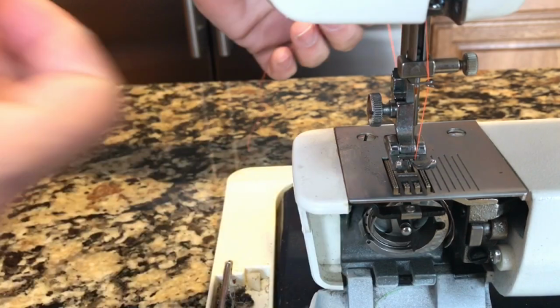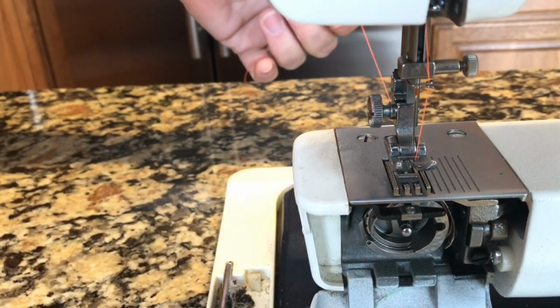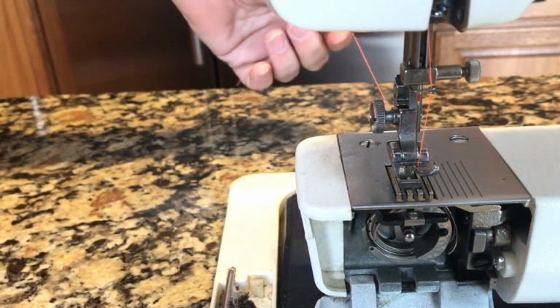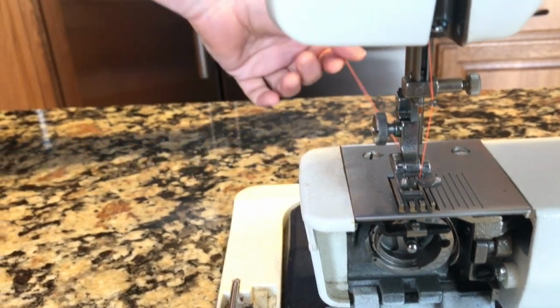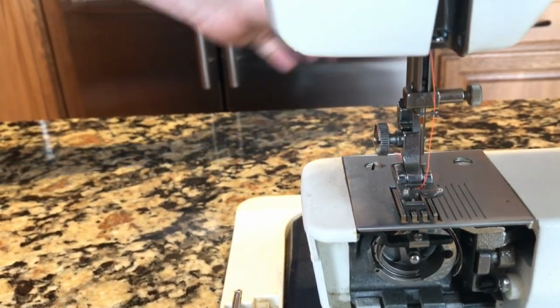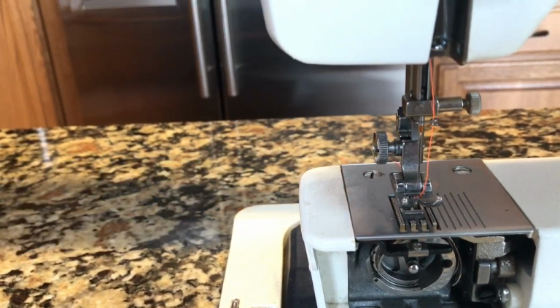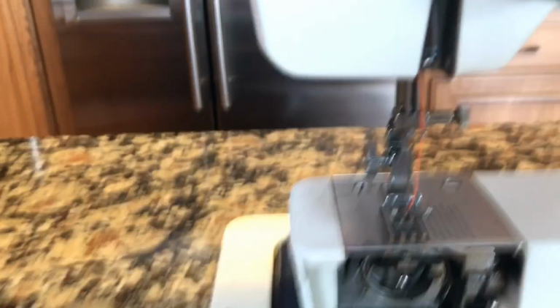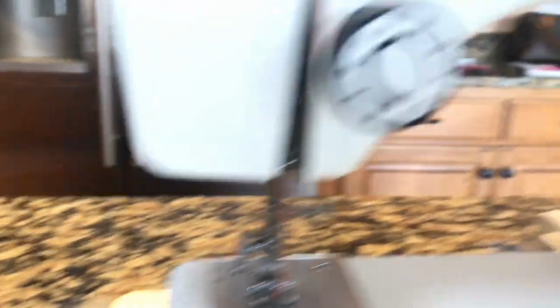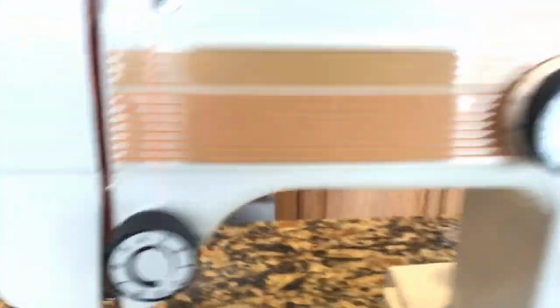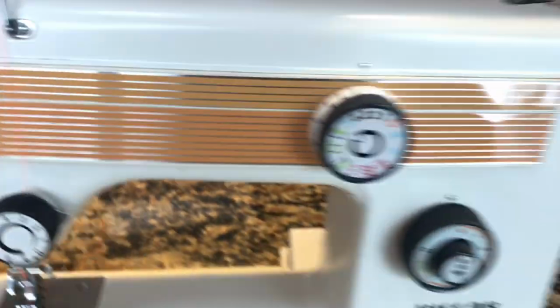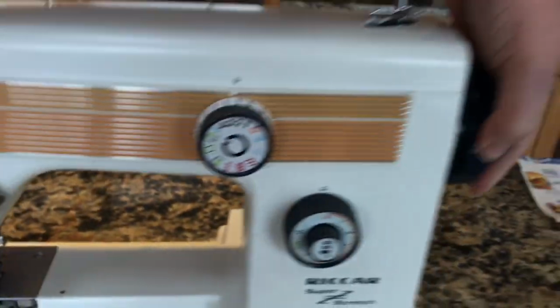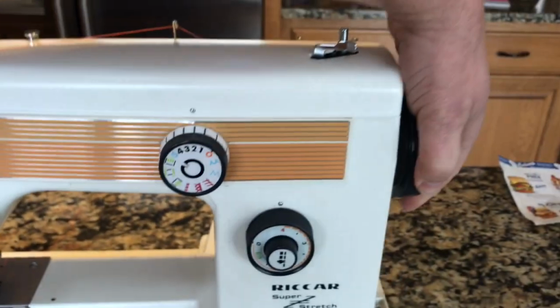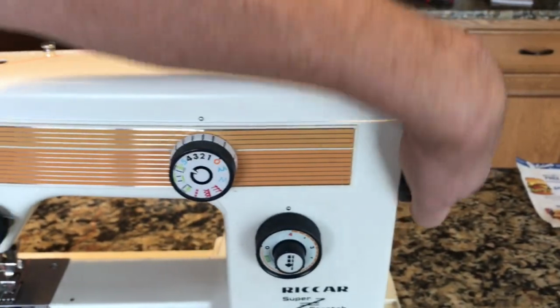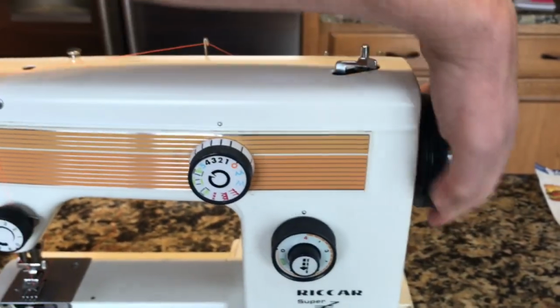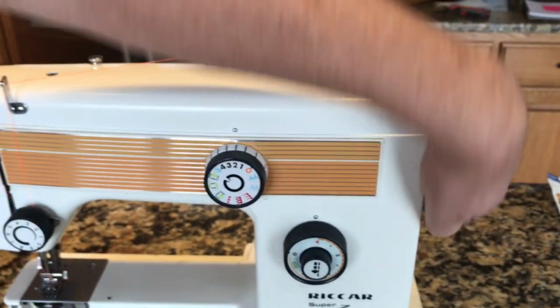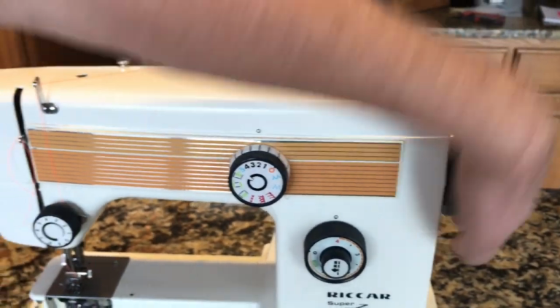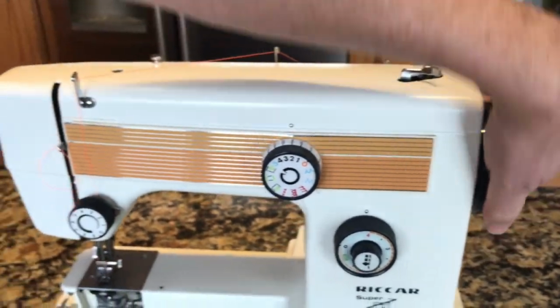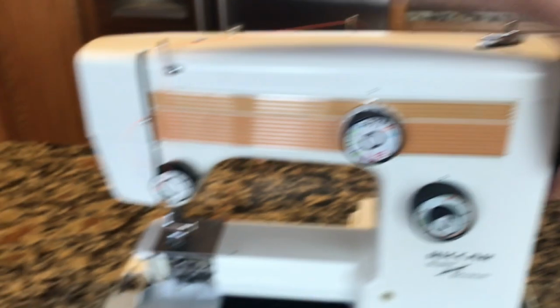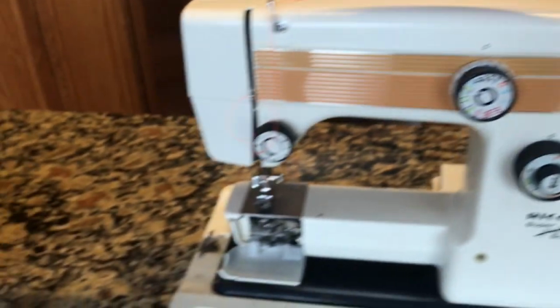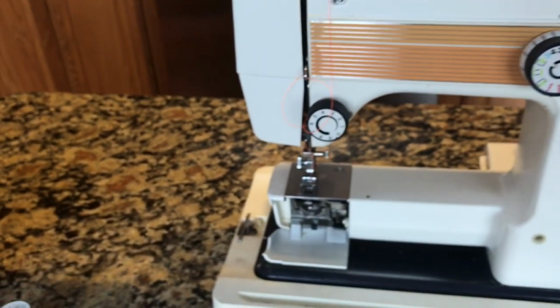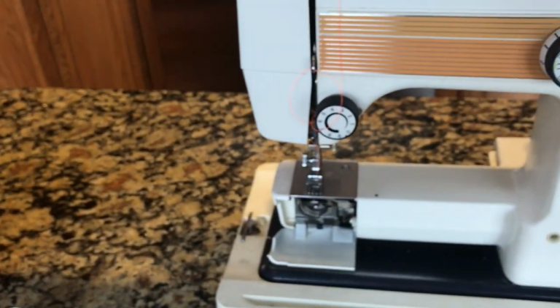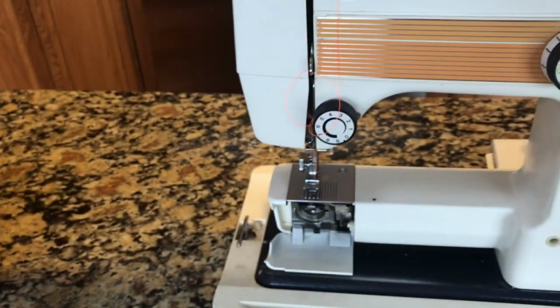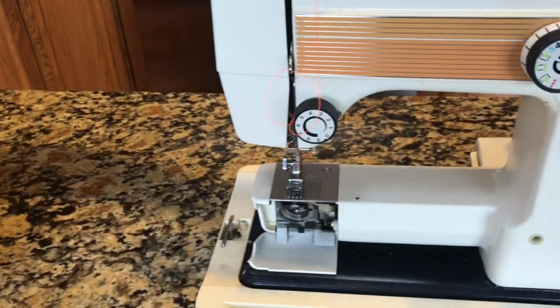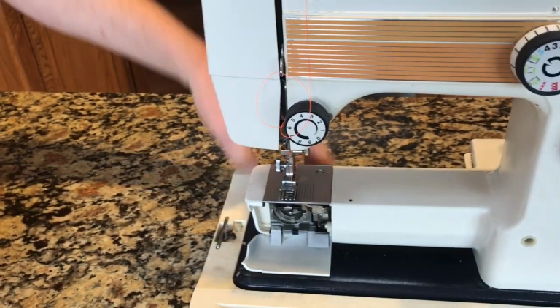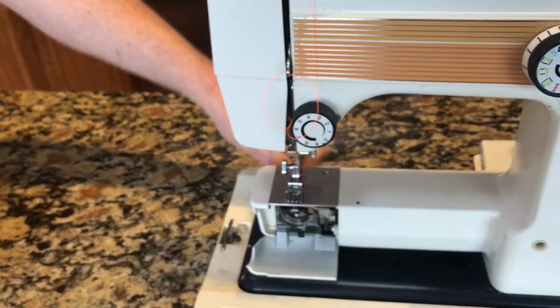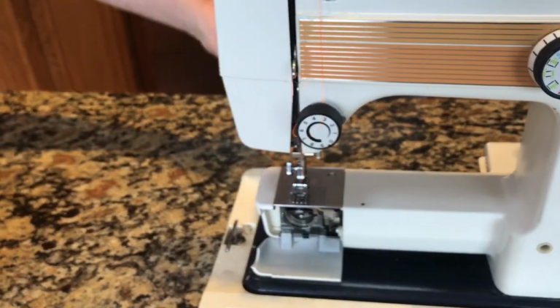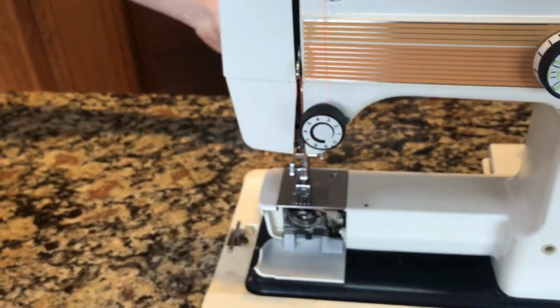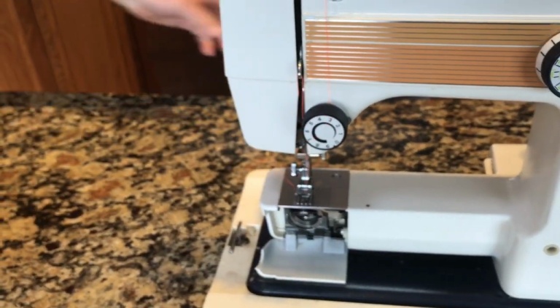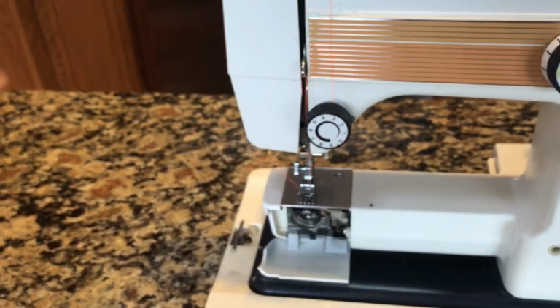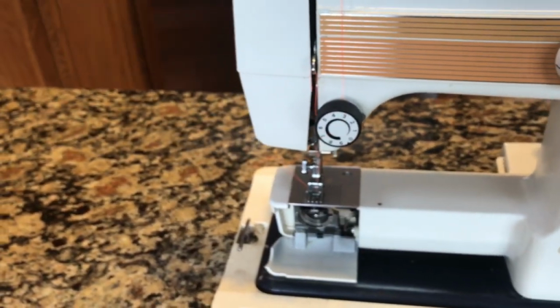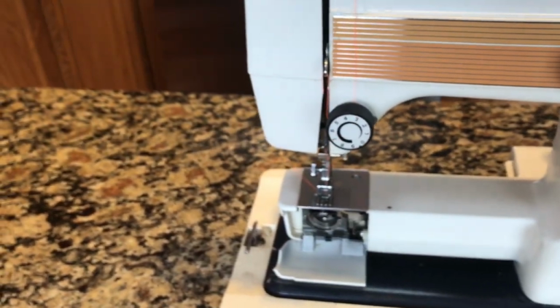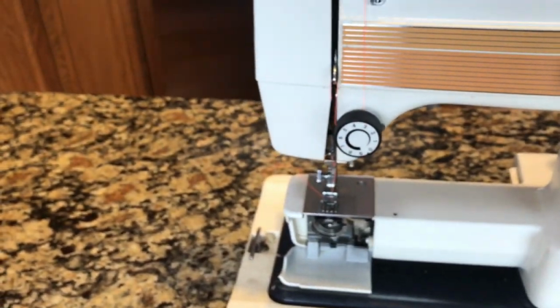Then you hand crank it — always just twisting the hand wheel towards you. One time down and up, and then it'll bring up your bobbin thread with it. And then you just pull those through the back.